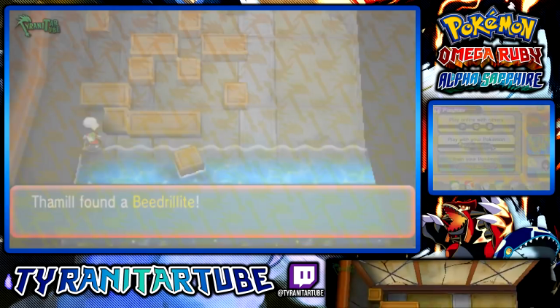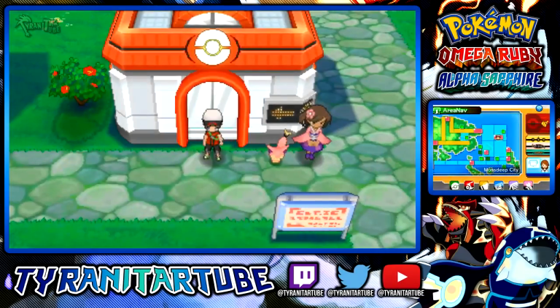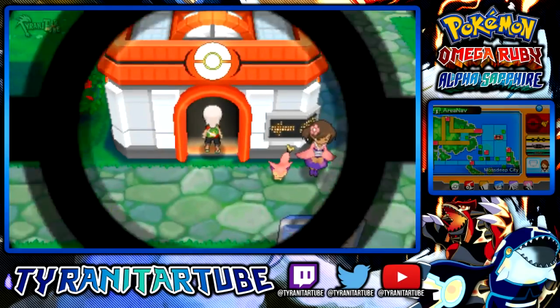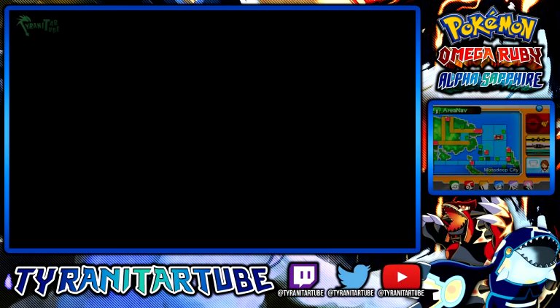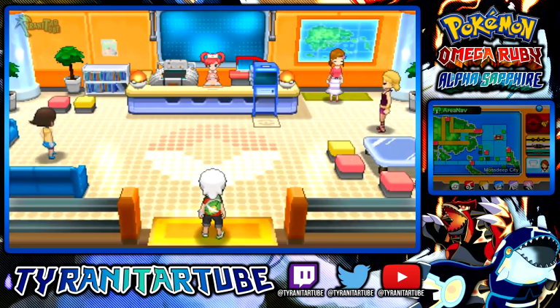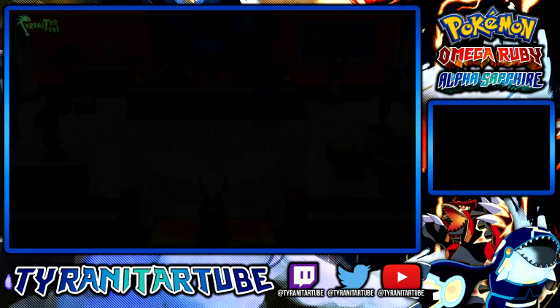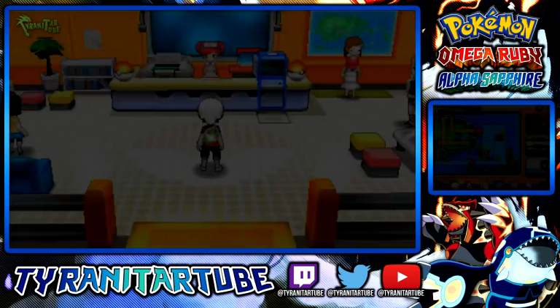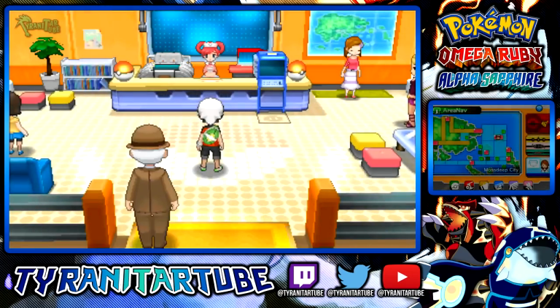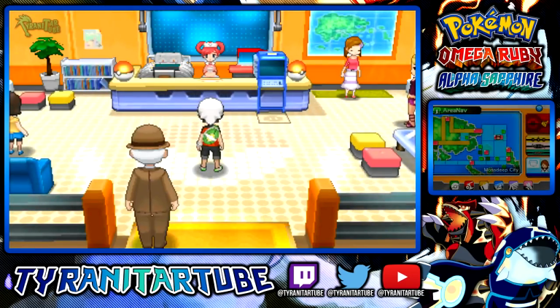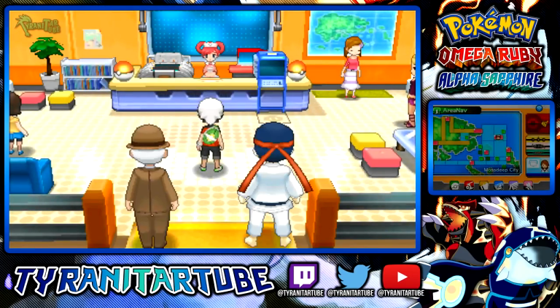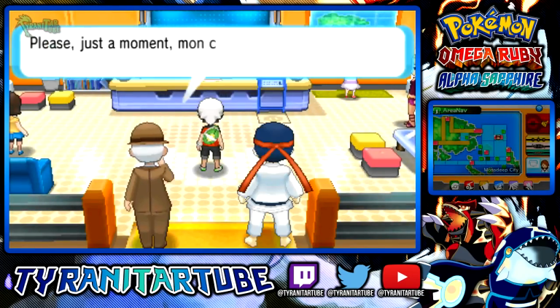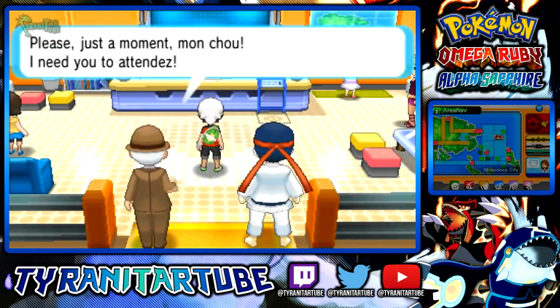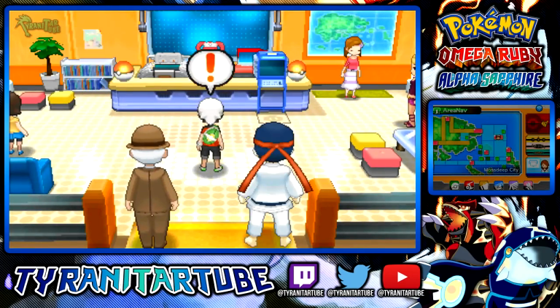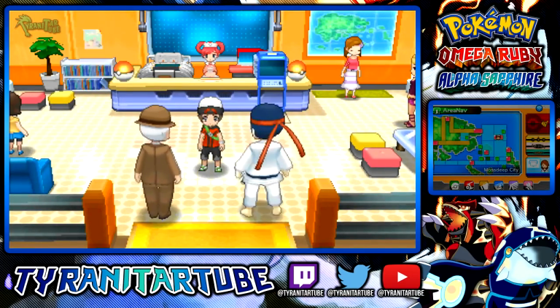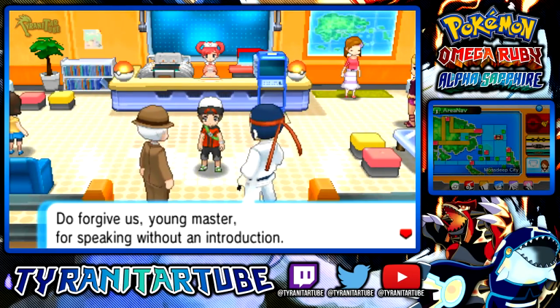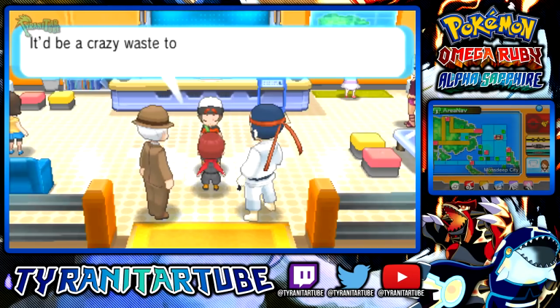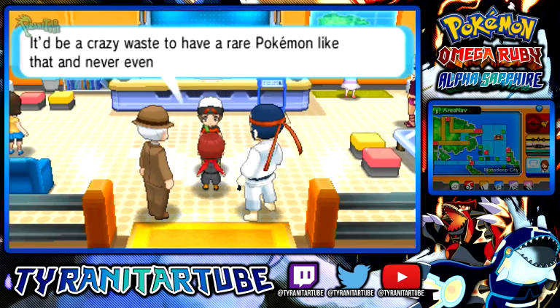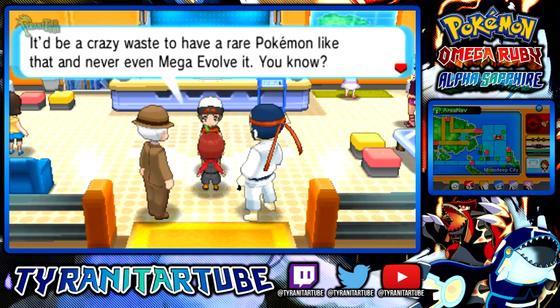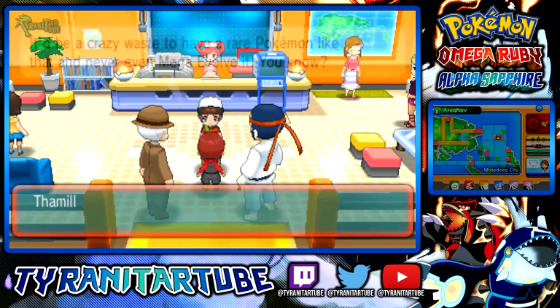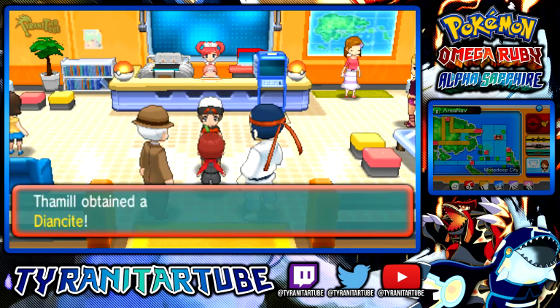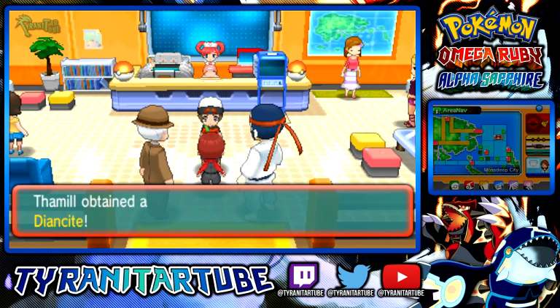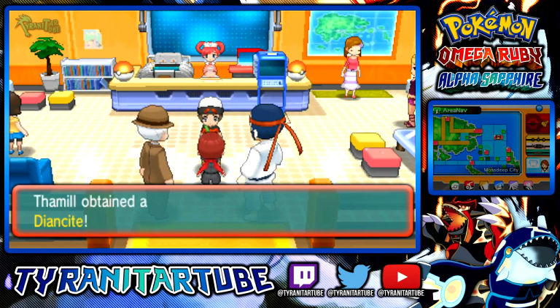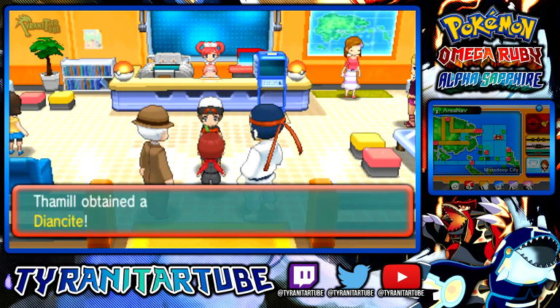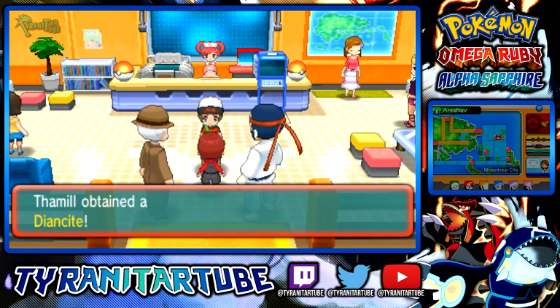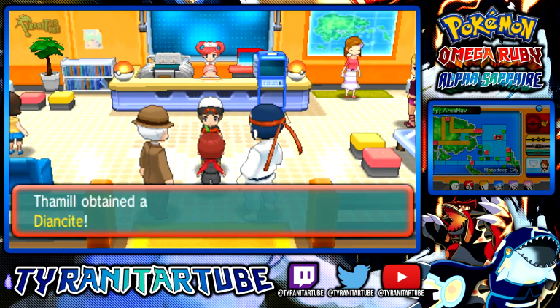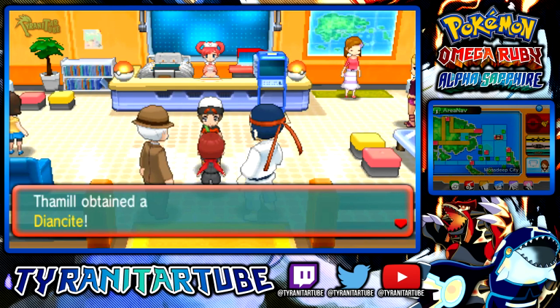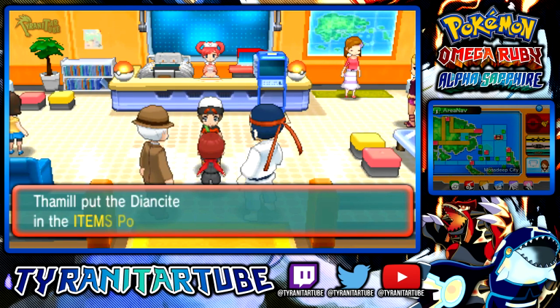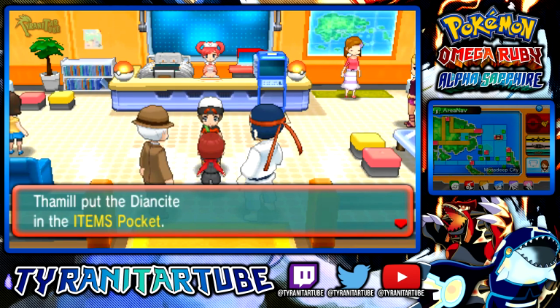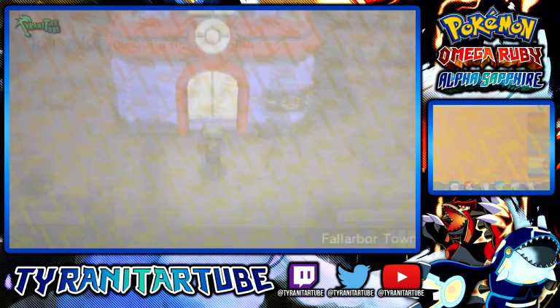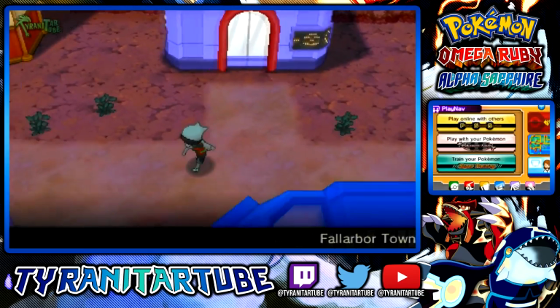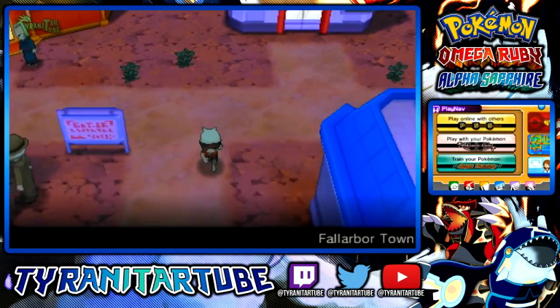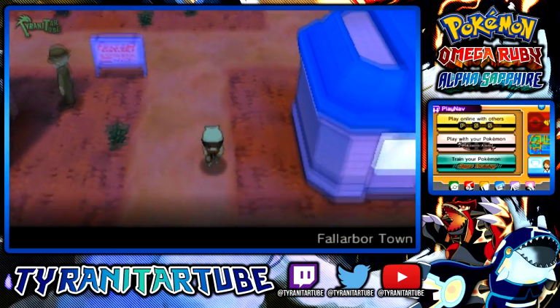The Diancite can be obtained when you enter a Pokemon Center with Diancie in your party. There was an event that allowed everyone to get a Diancie, but even if you missed out on that, there are still some willing people who can help you get your hands on one.